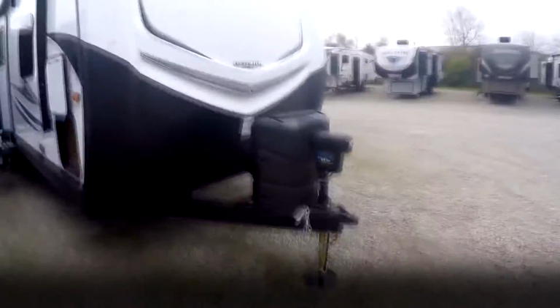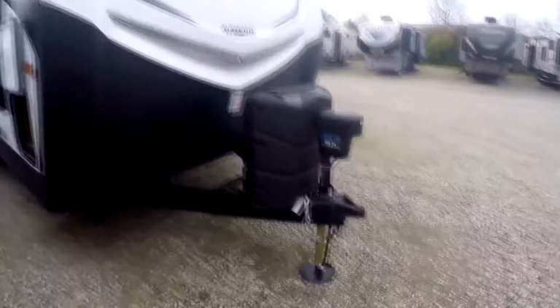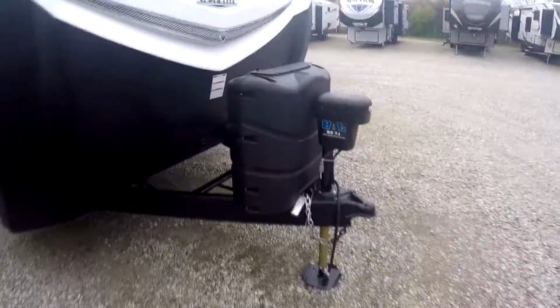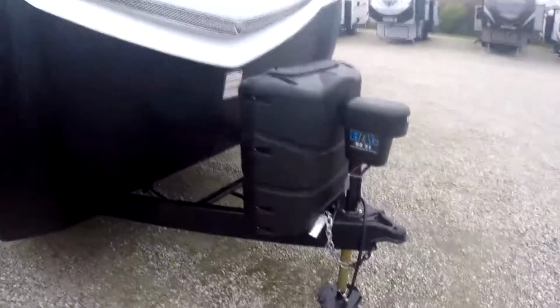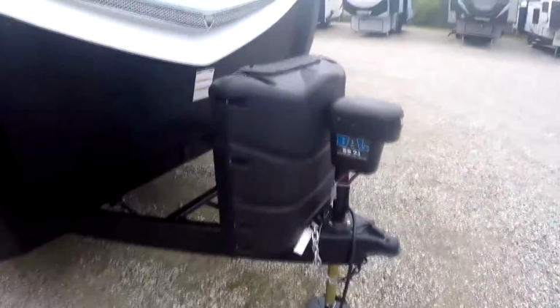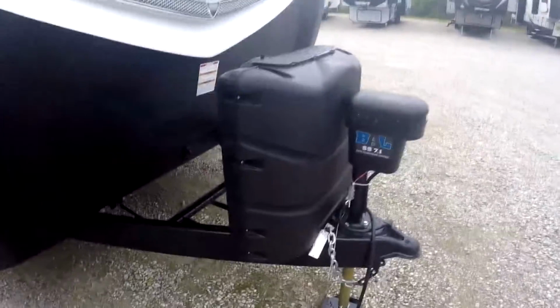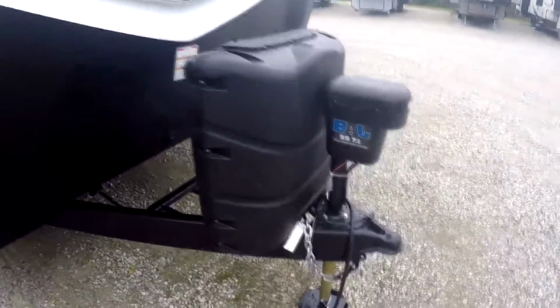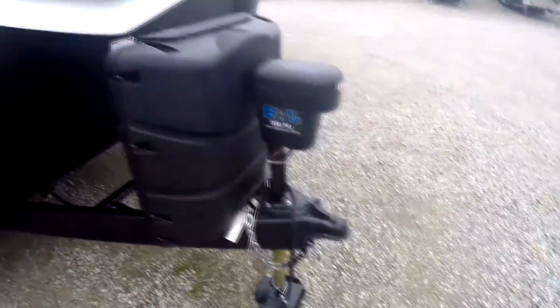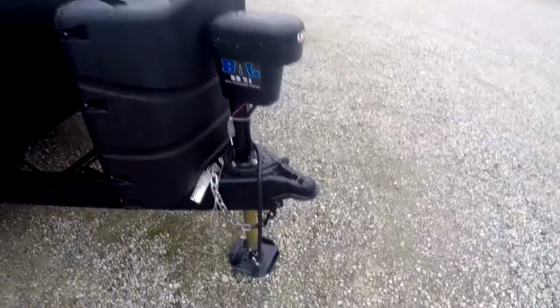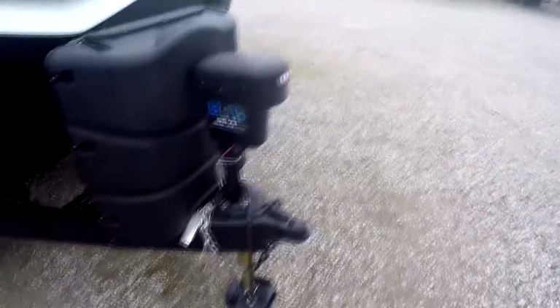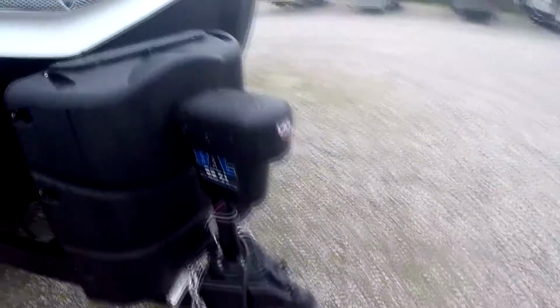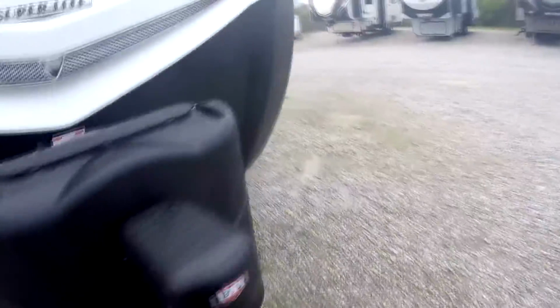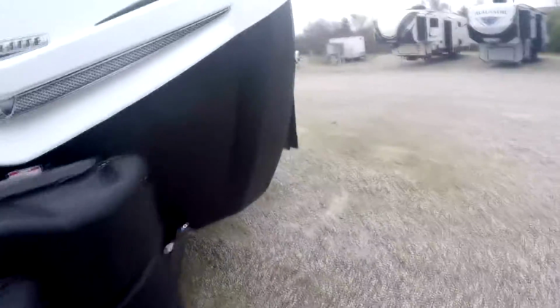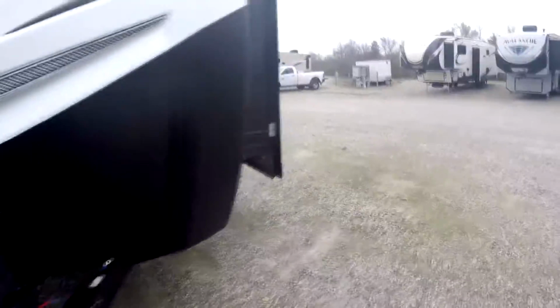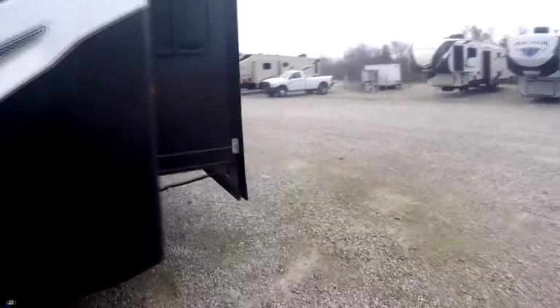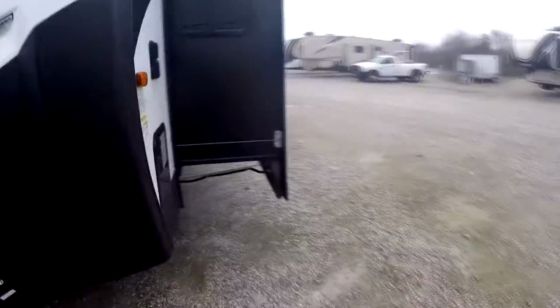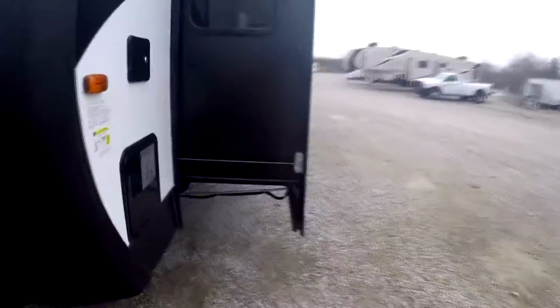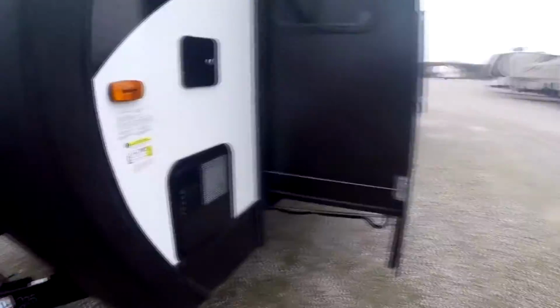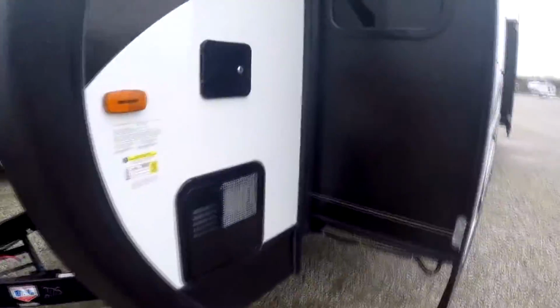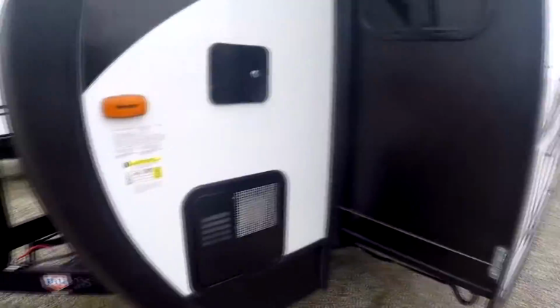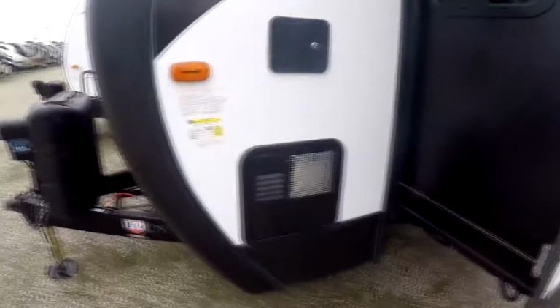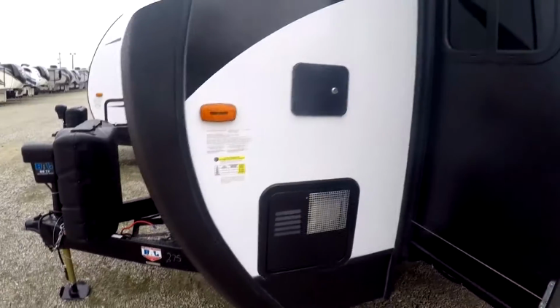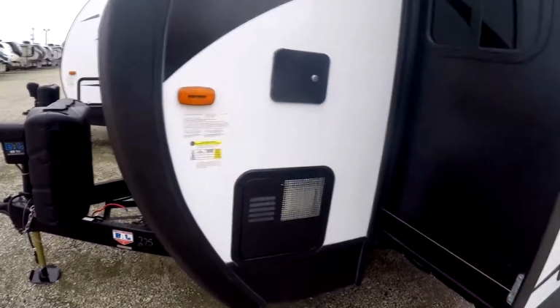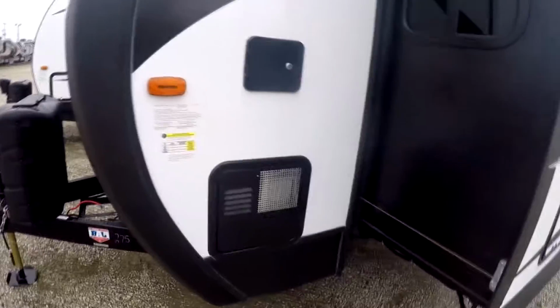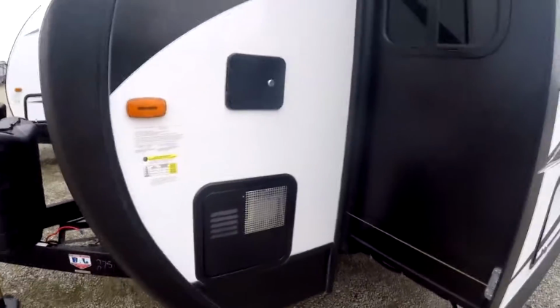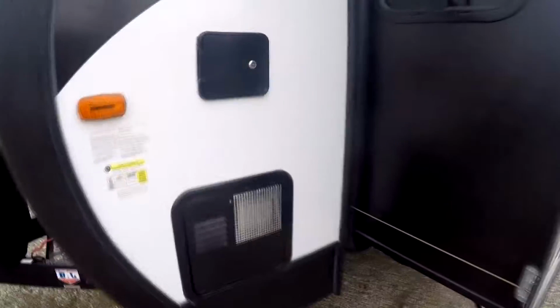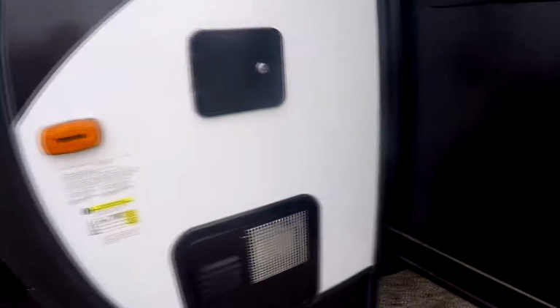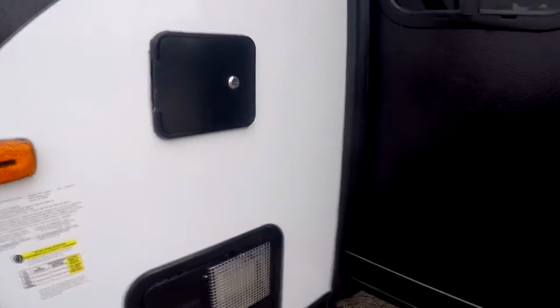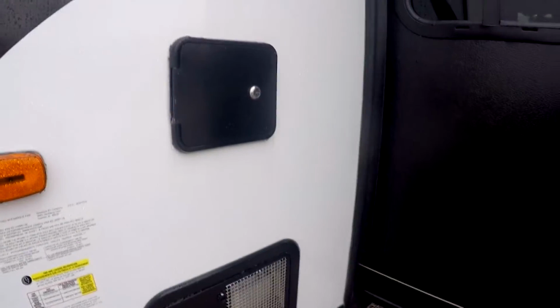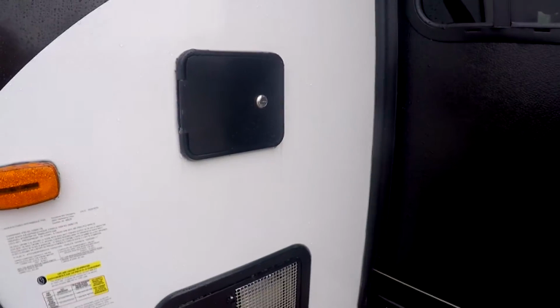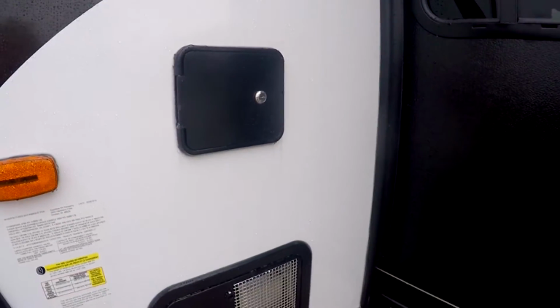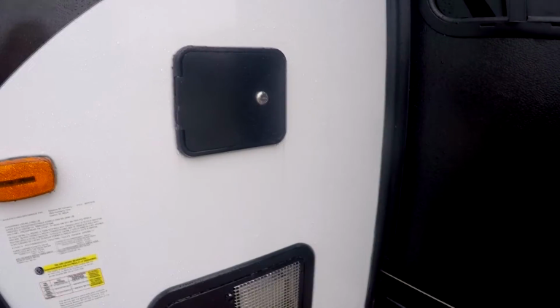Got two 30-pound LP tanks on the front and a power tongue jack. This trailer is actually equipped with auto leveling — it's popular on fifth wheels, not so much travel trailers.